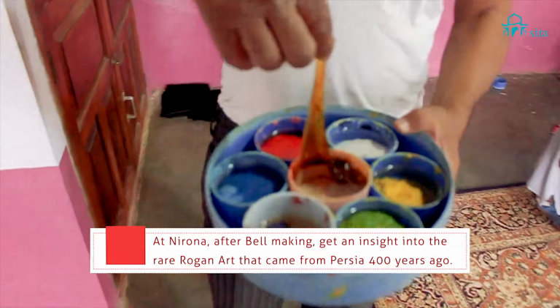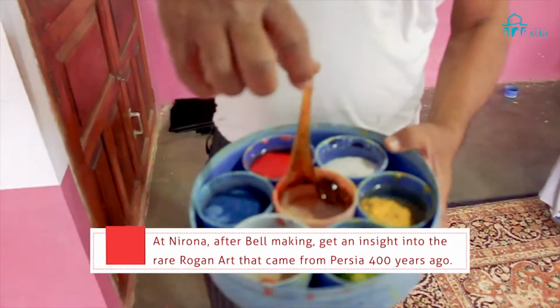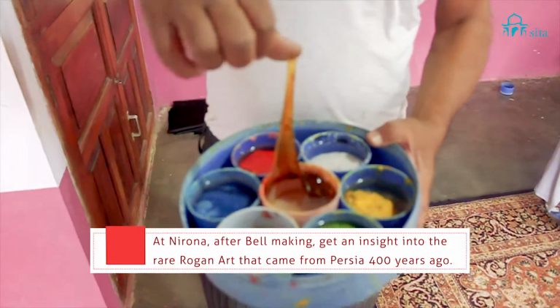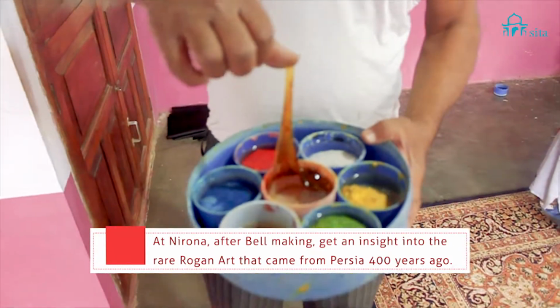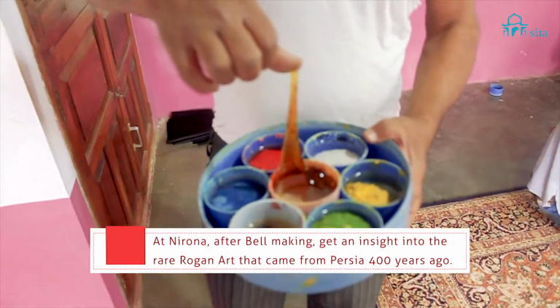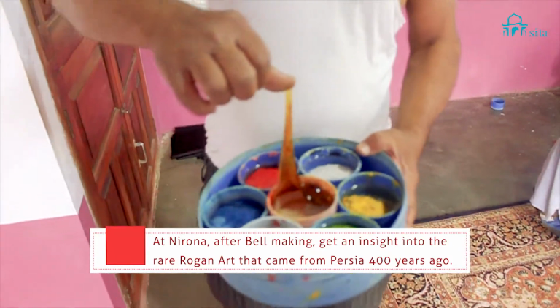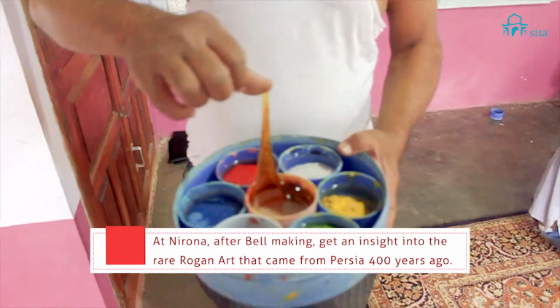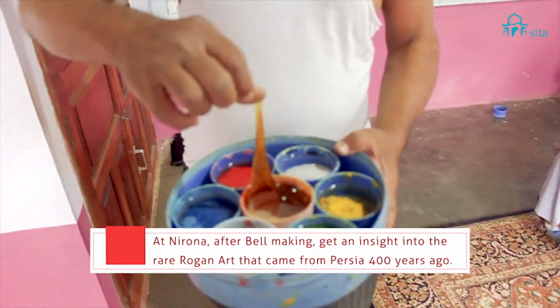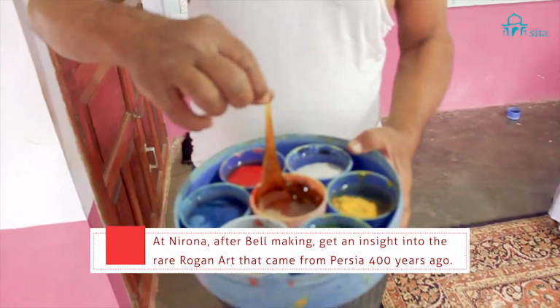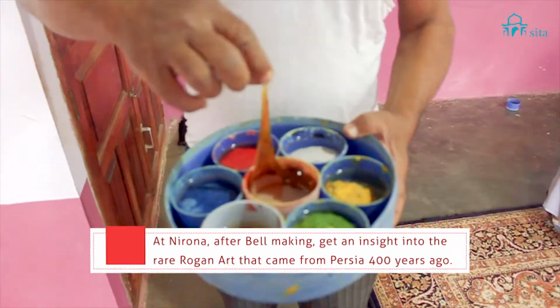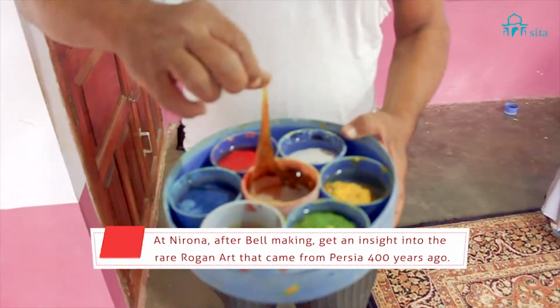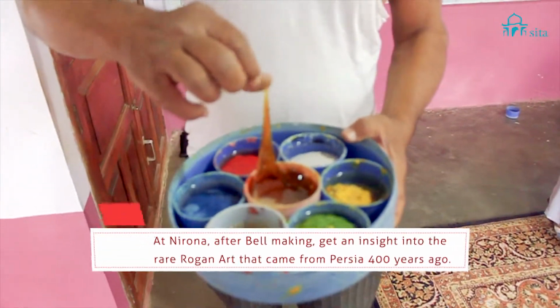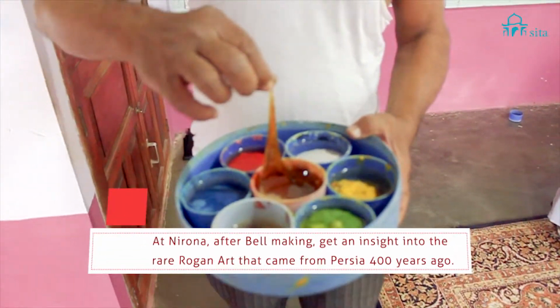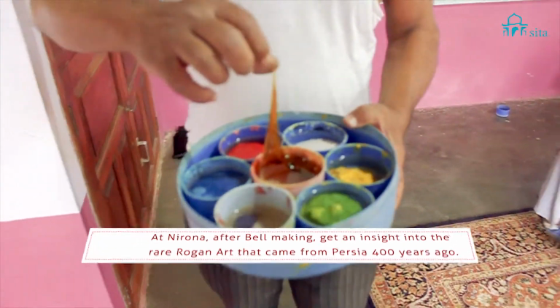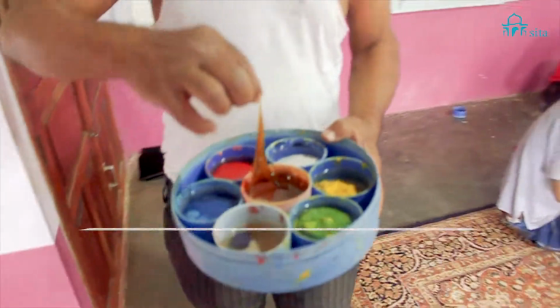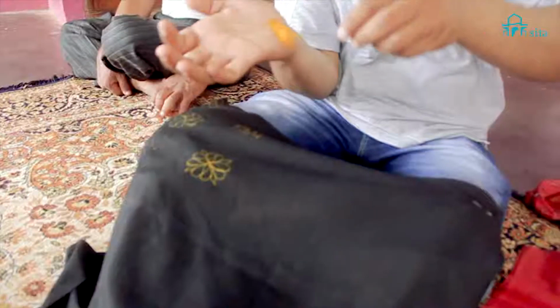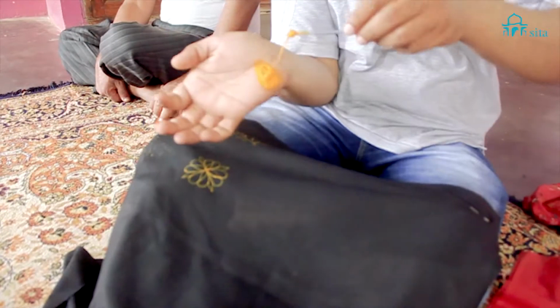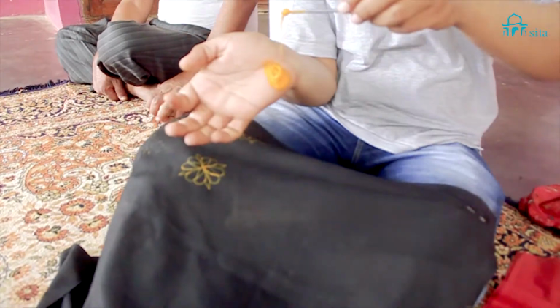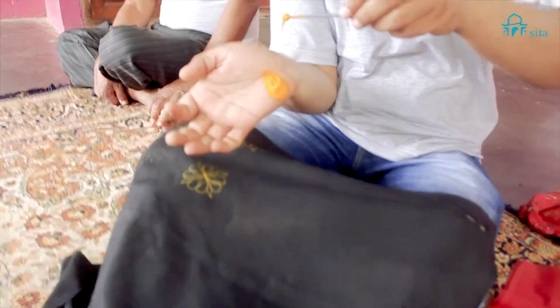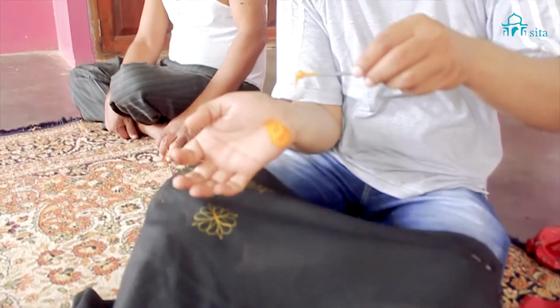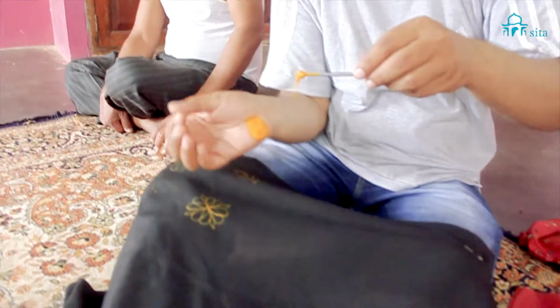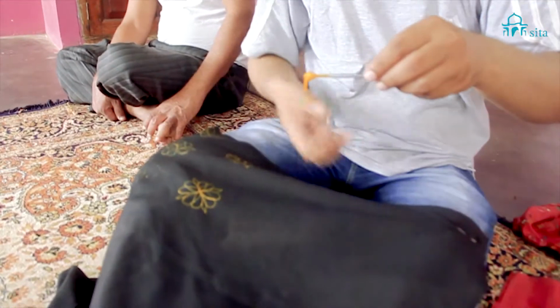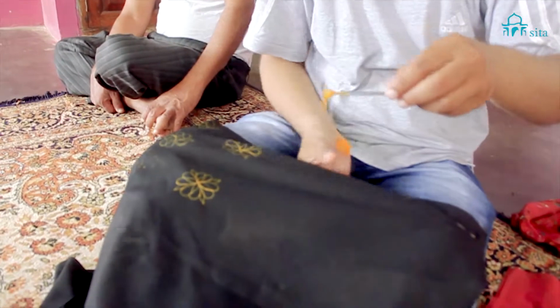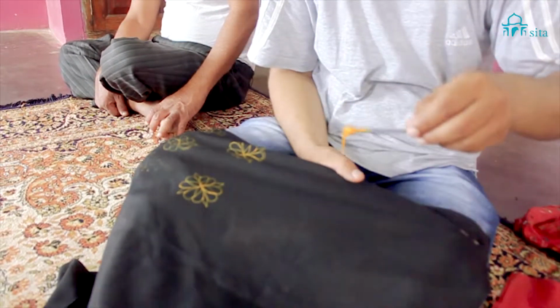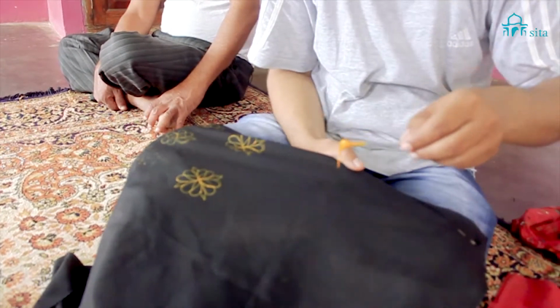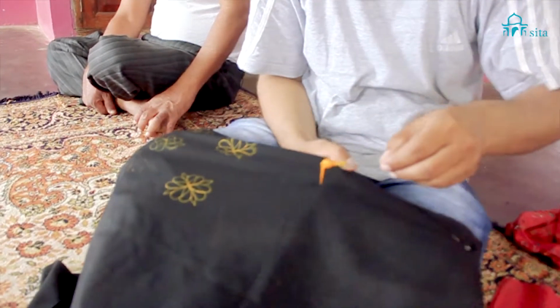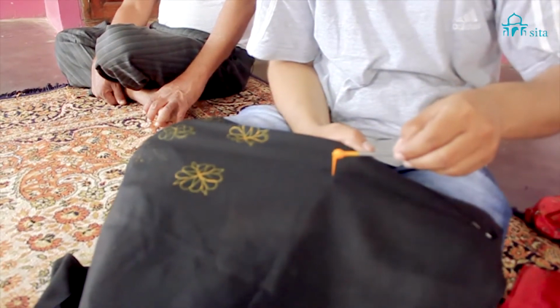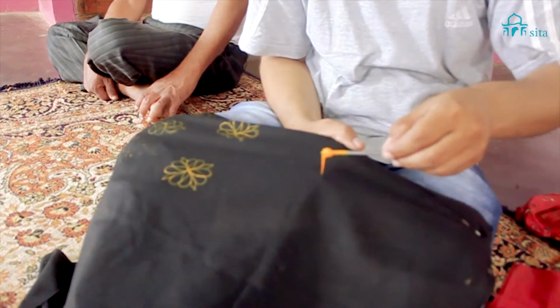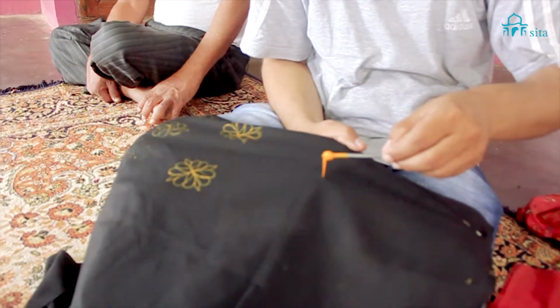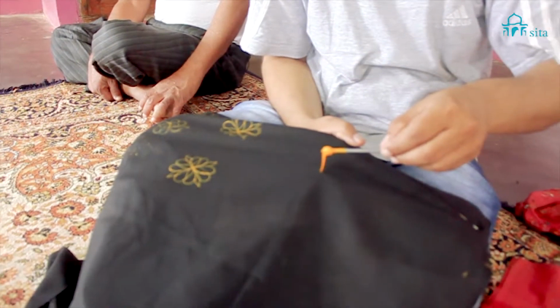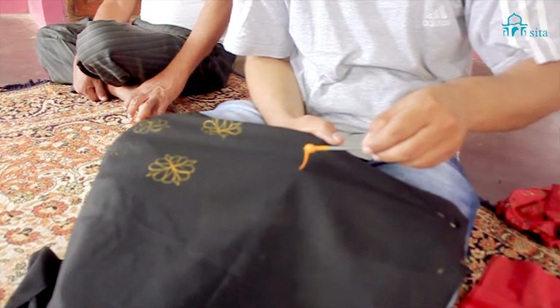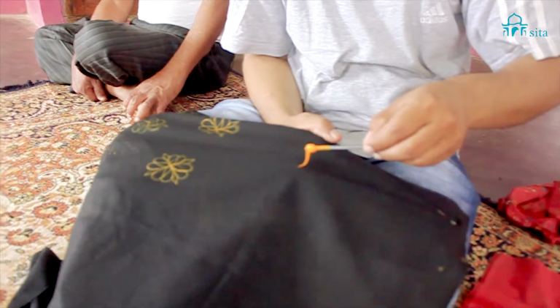This is the gum that comes from castor oil. And this is a freehand art — it has to be done in one go.